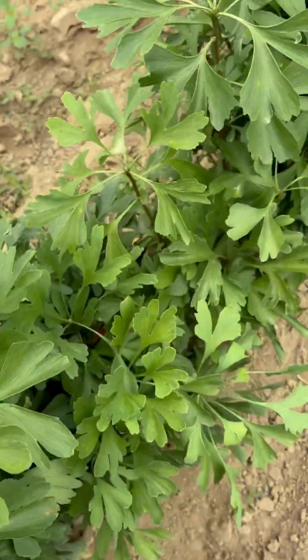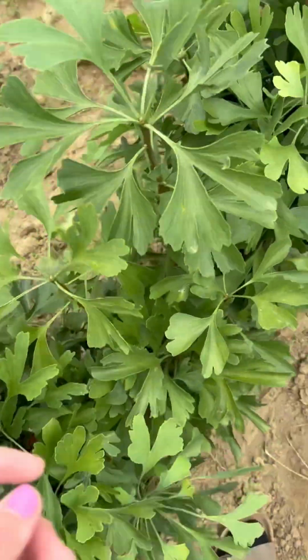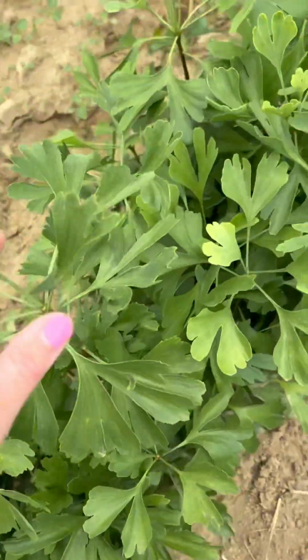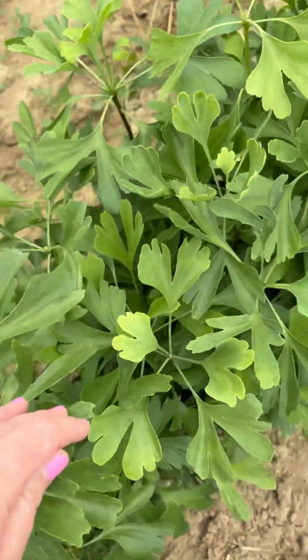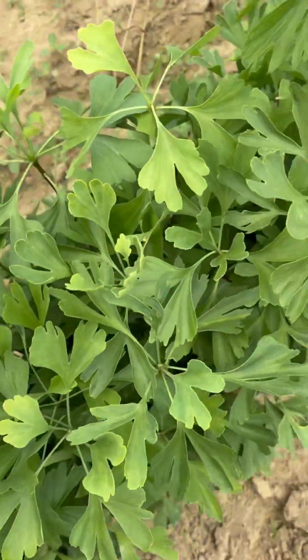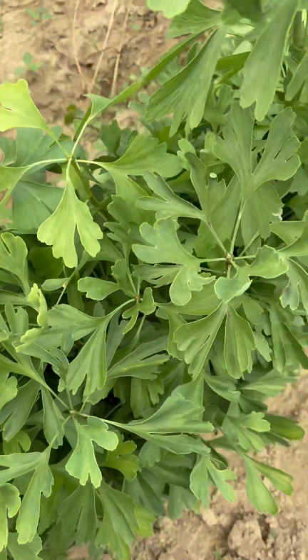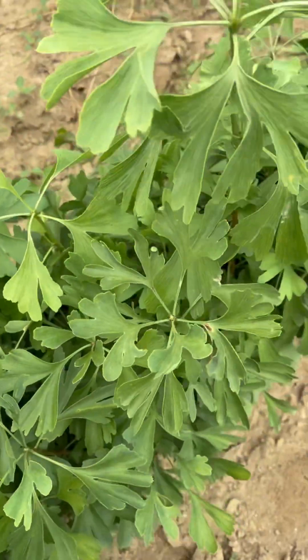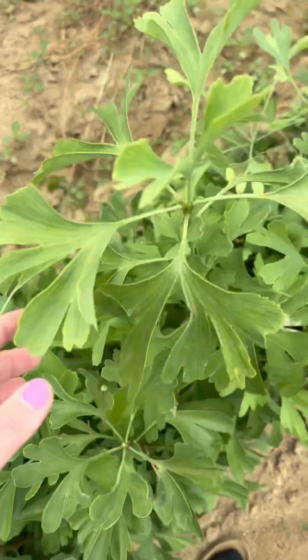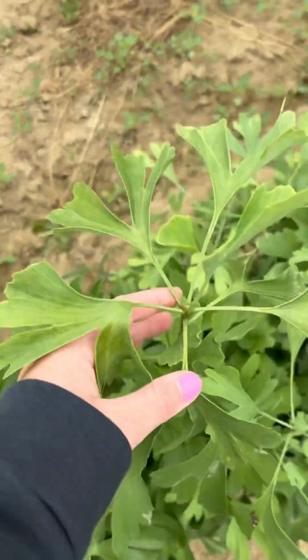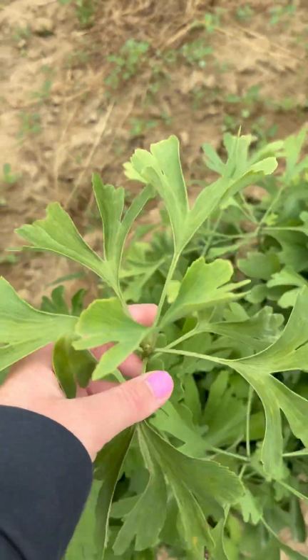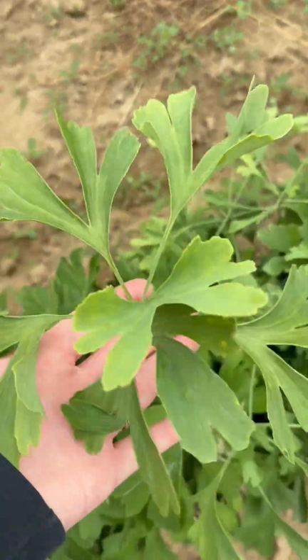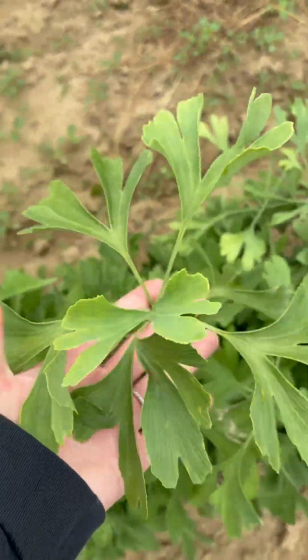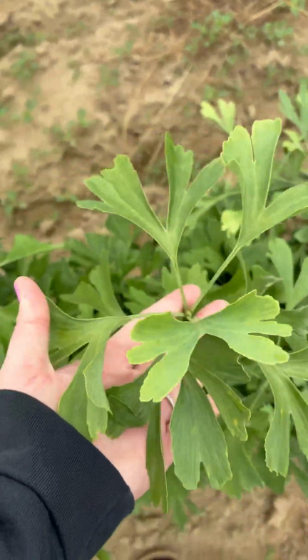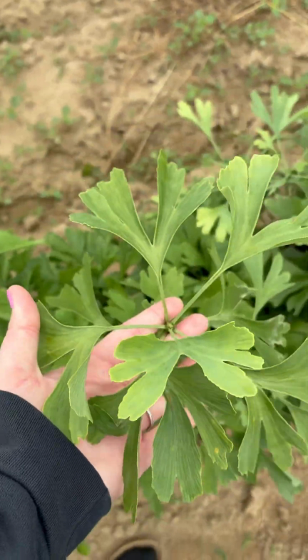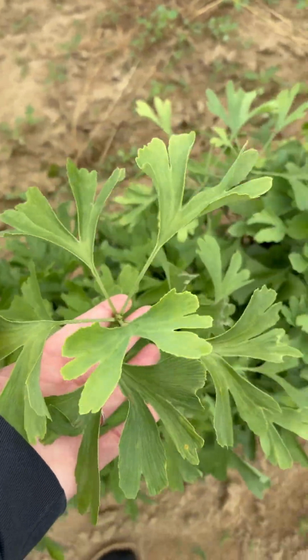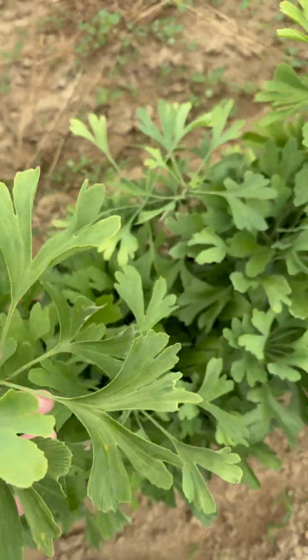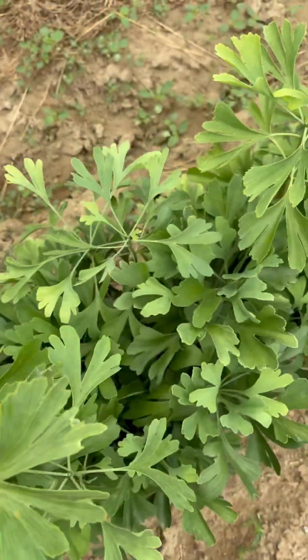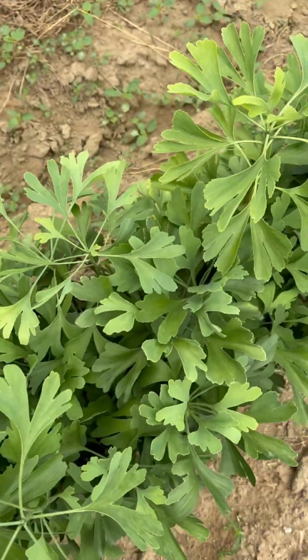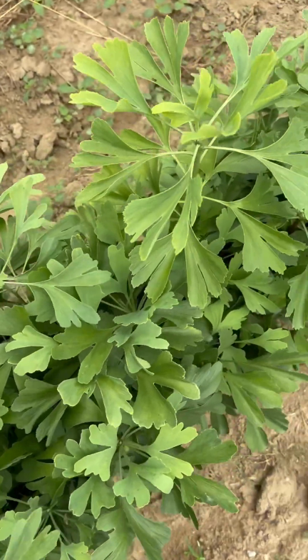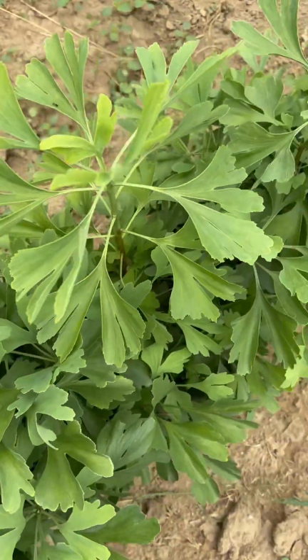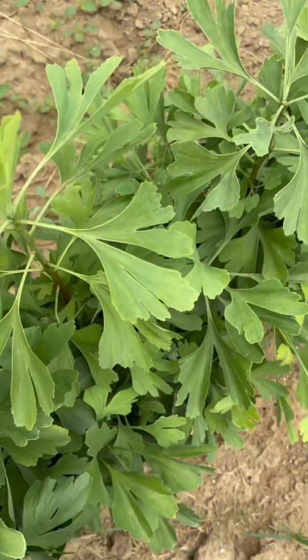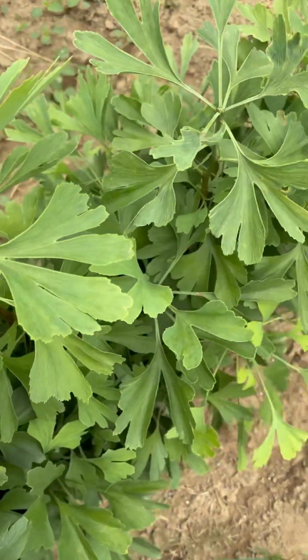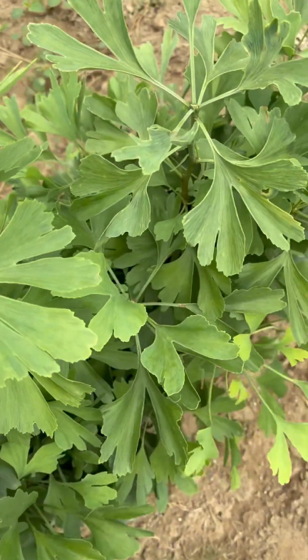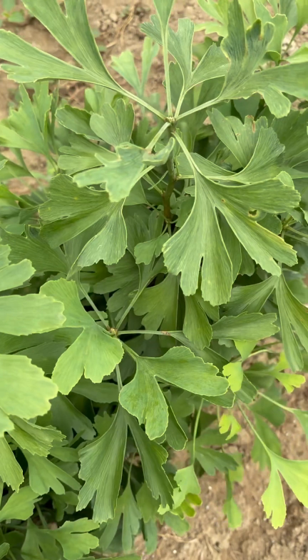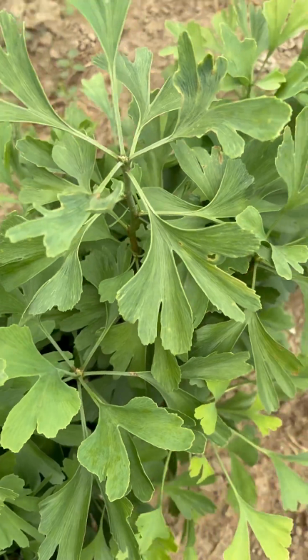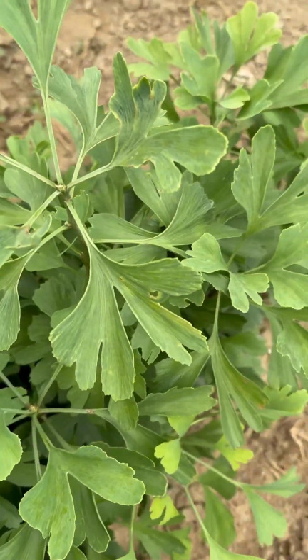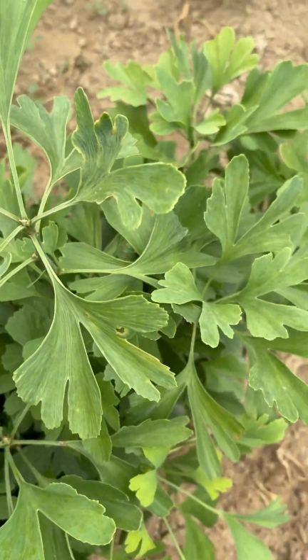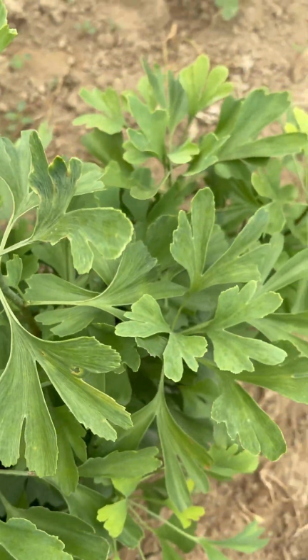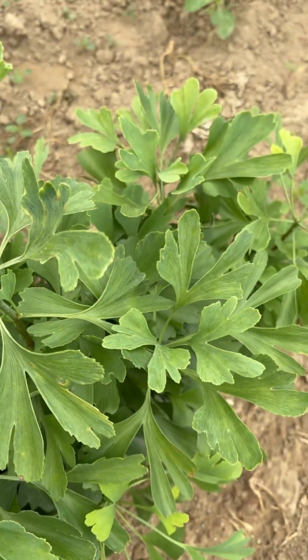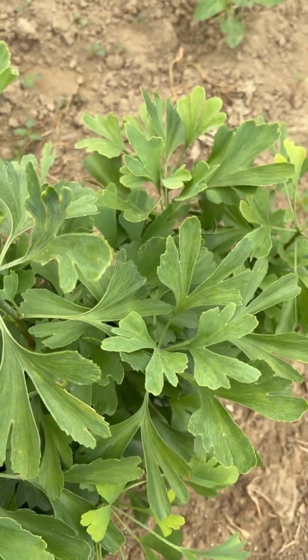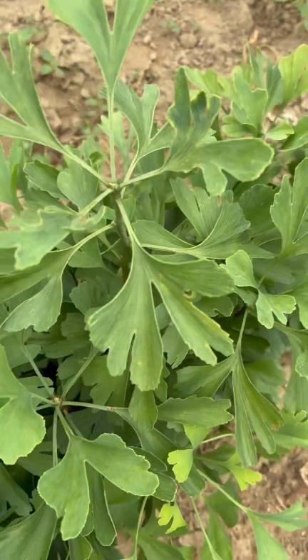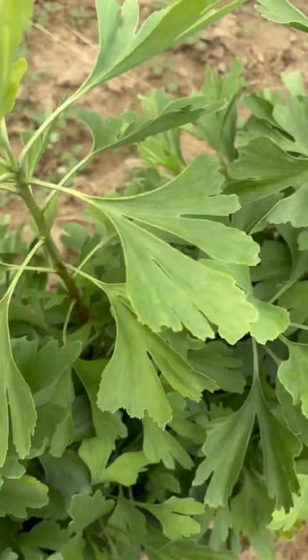Six ginkgo trees survived the bombing of Hiroshima and still live today. It's a popular tree used in cities because of its resilience.